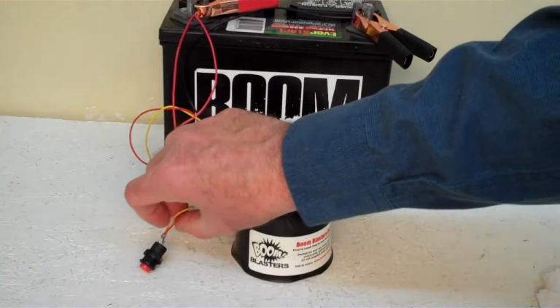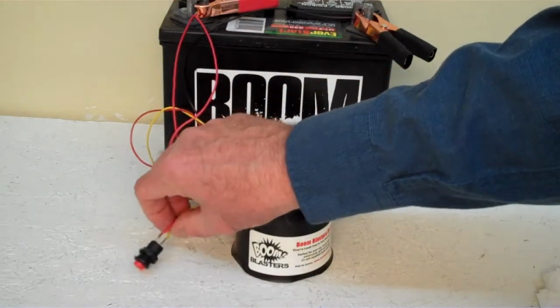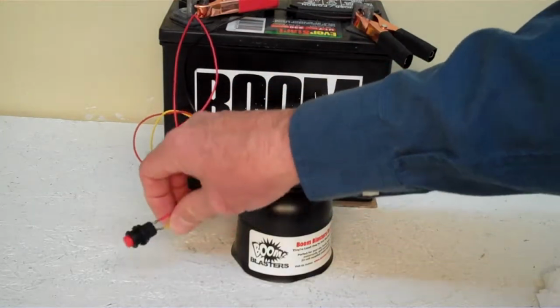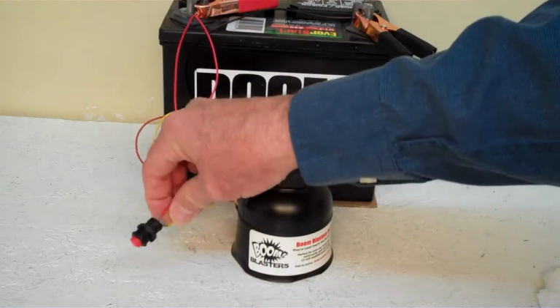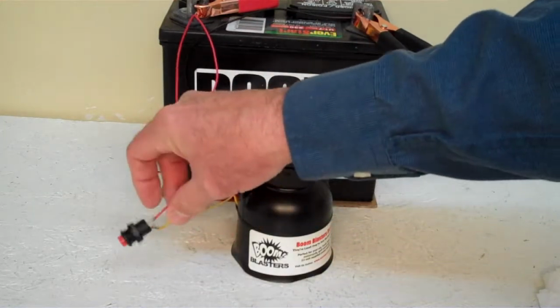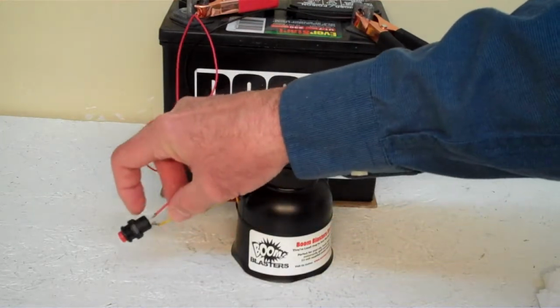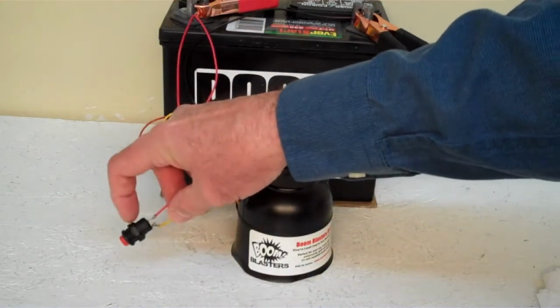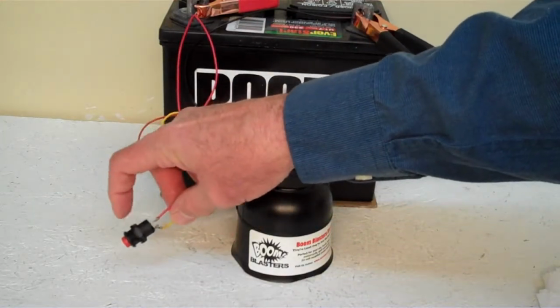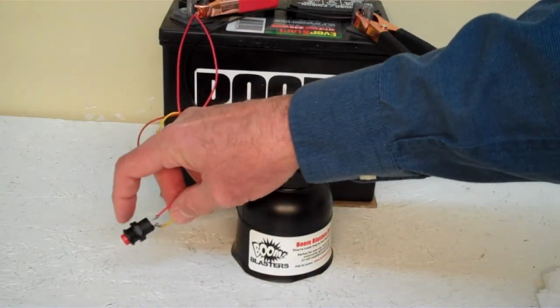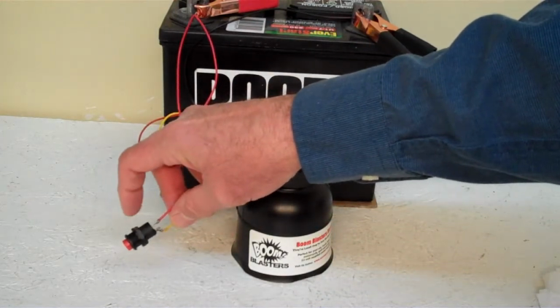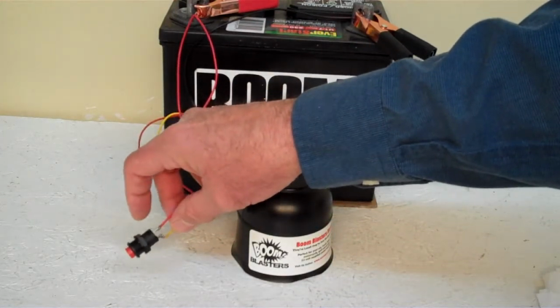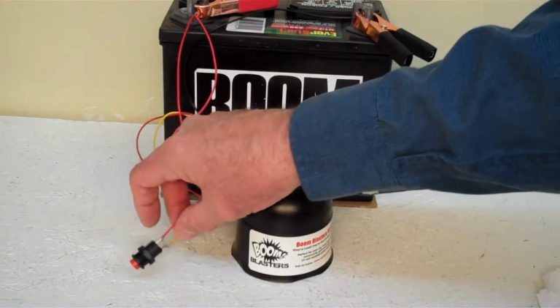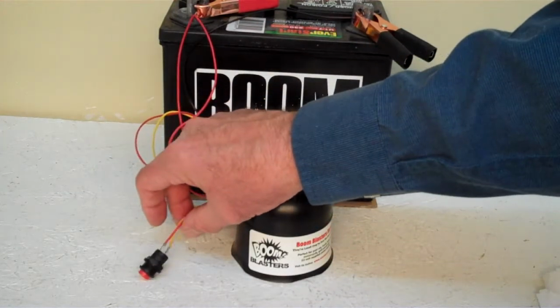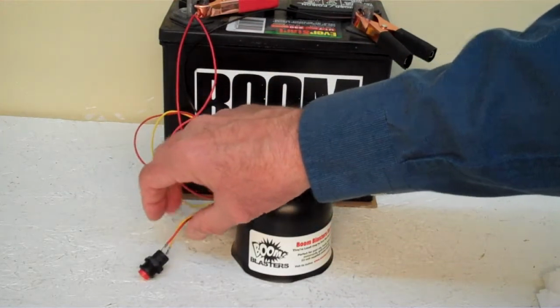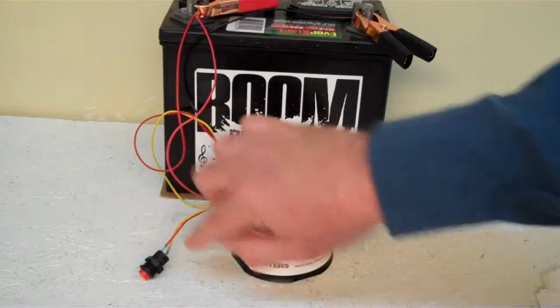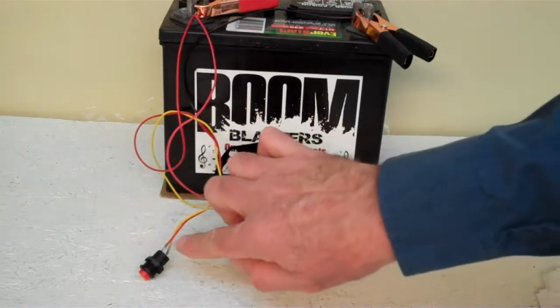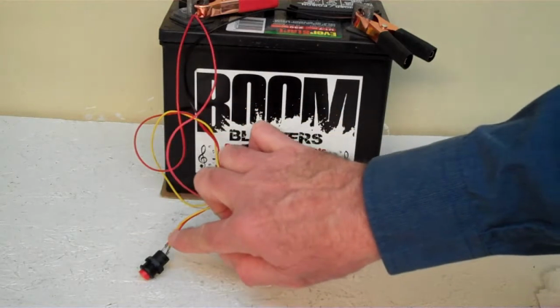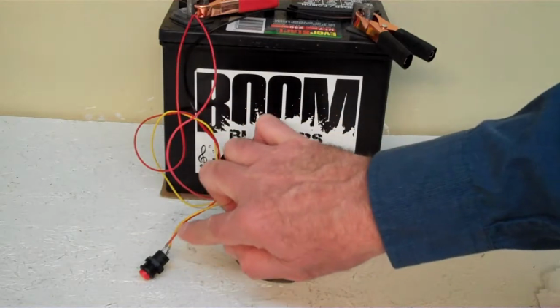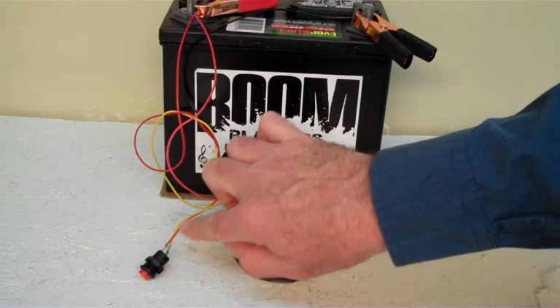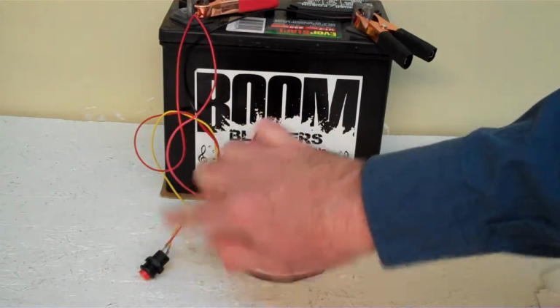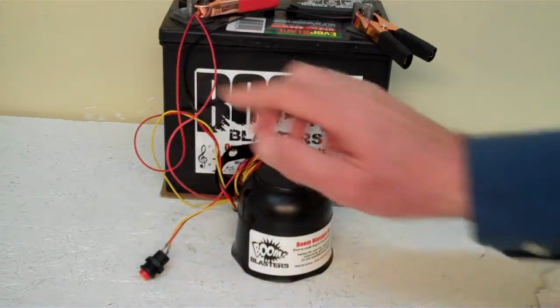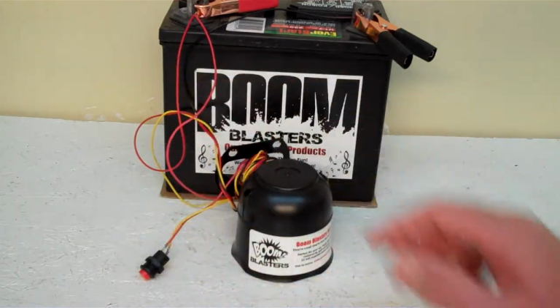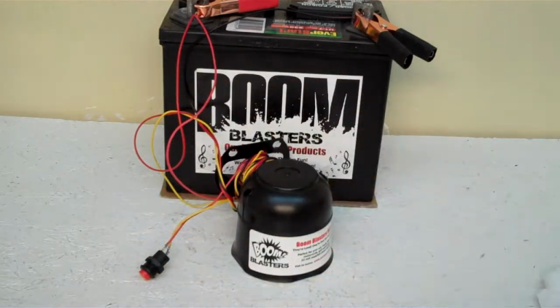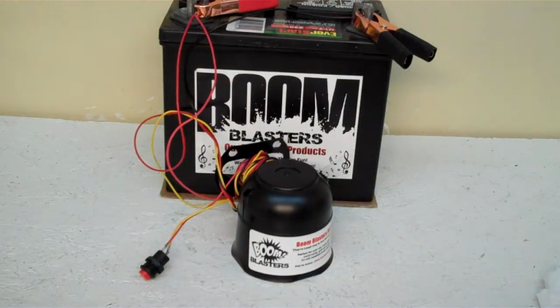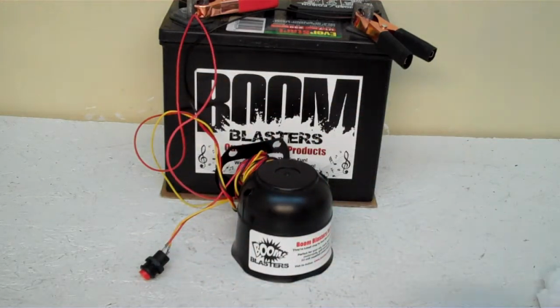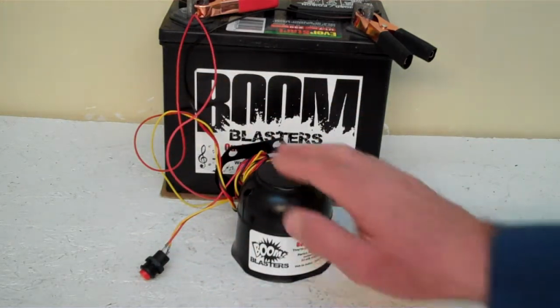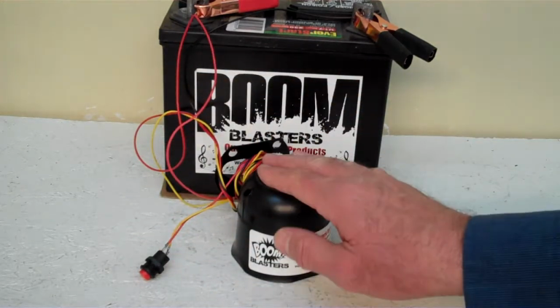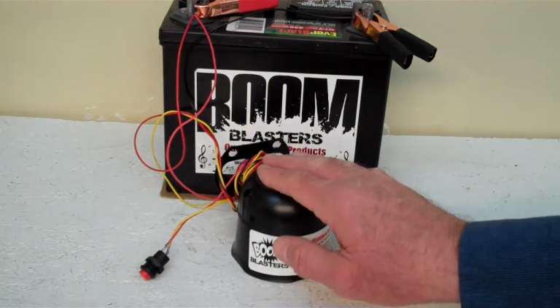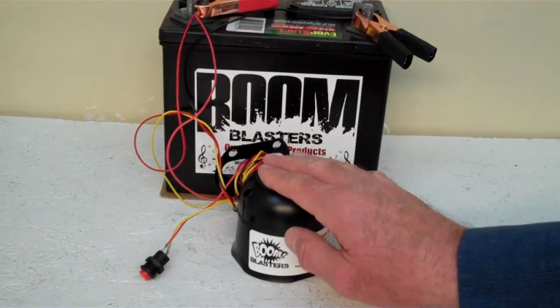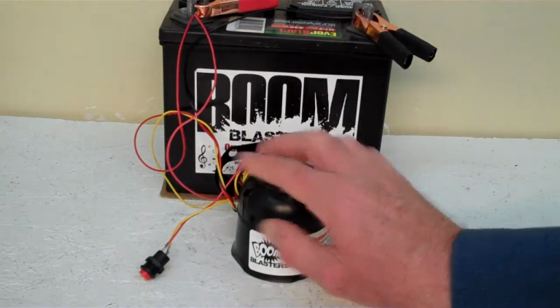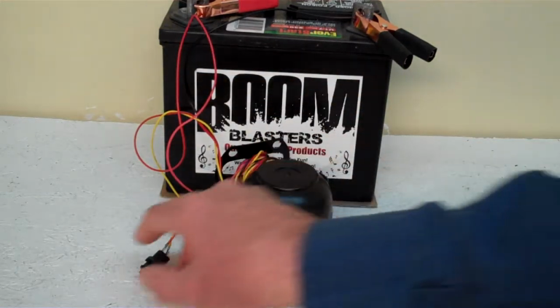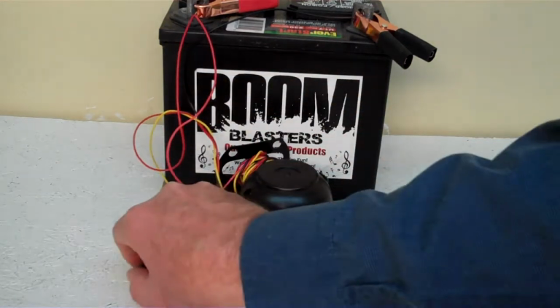Then you just run your yellow wire, it comes from the horn to one side of the button which is included, and you simply just run a 12 volt wire to the other side of the button and you're good to go. So this is our KlaxonSounds car horn.